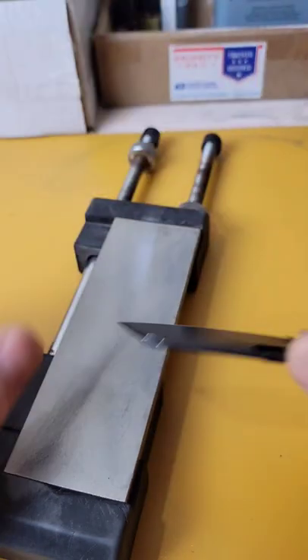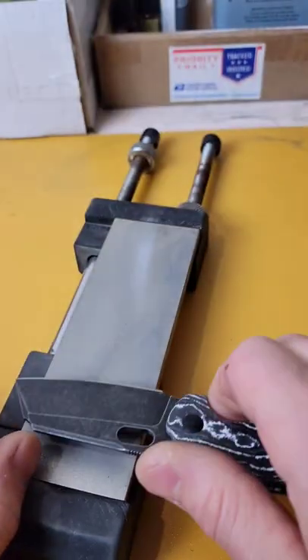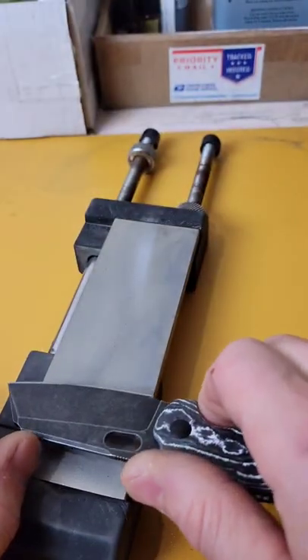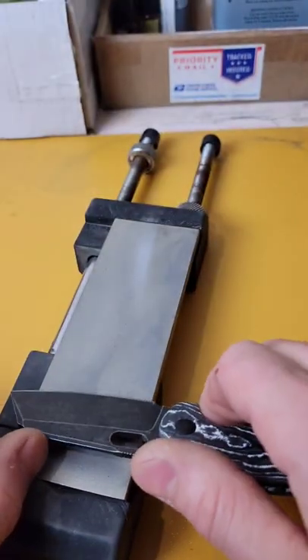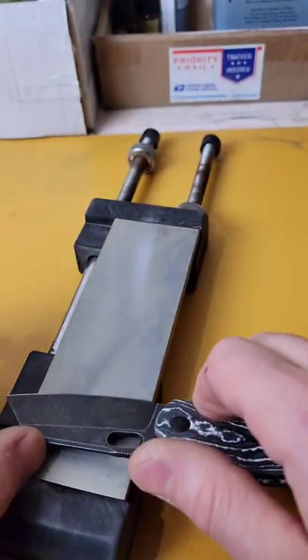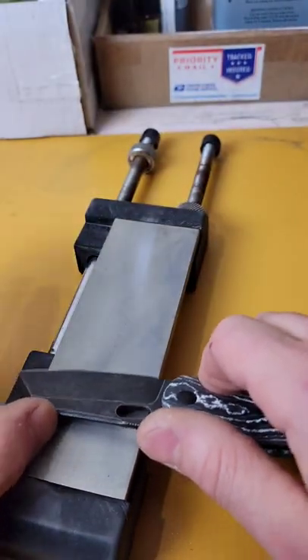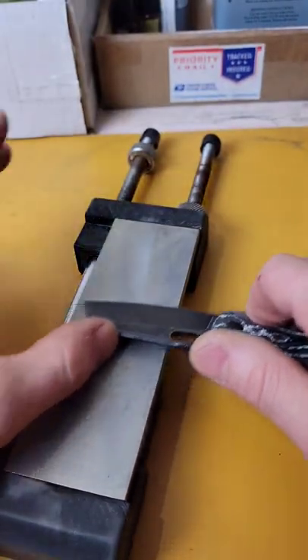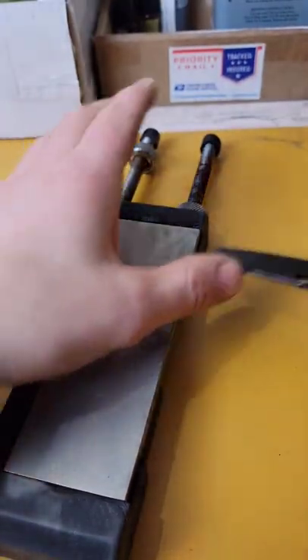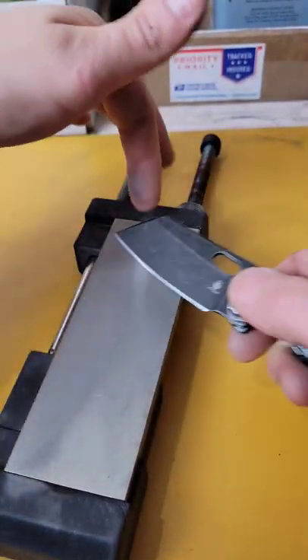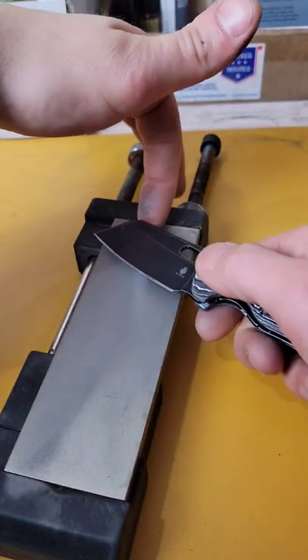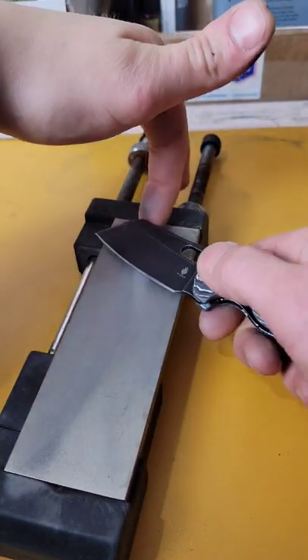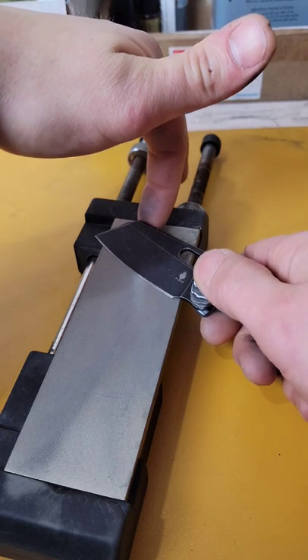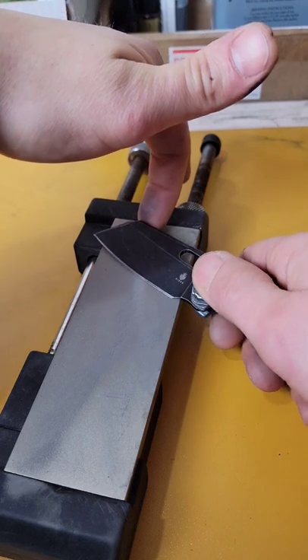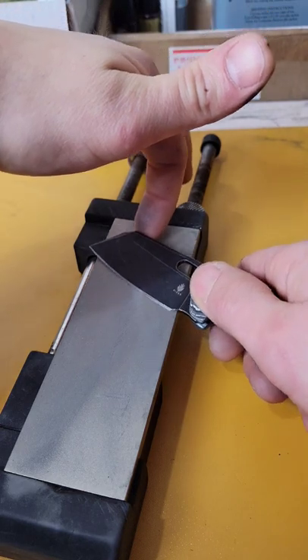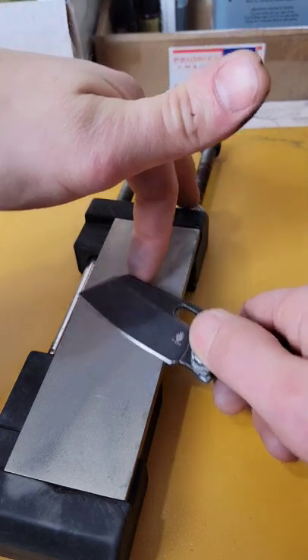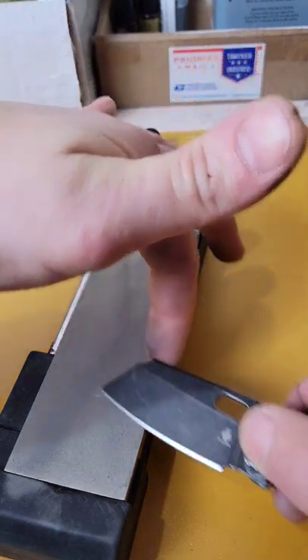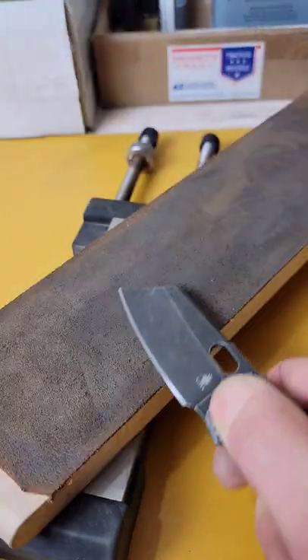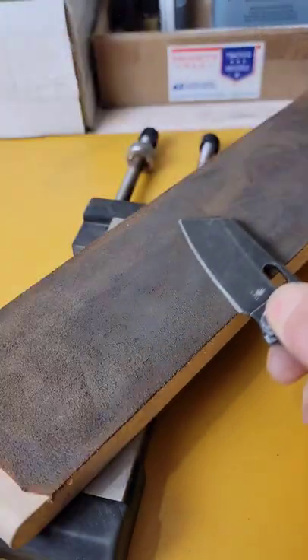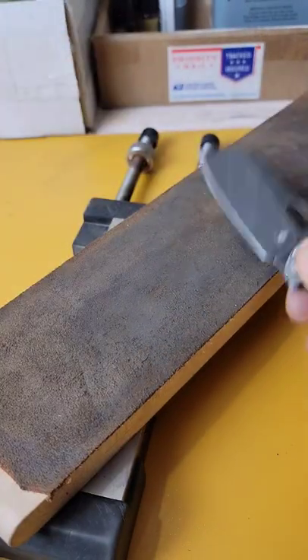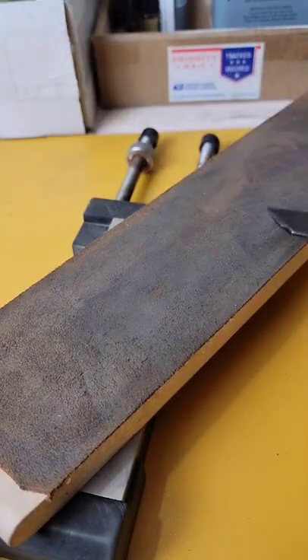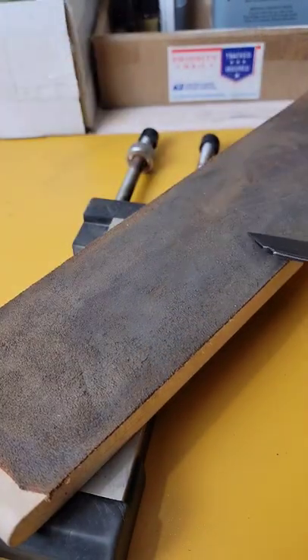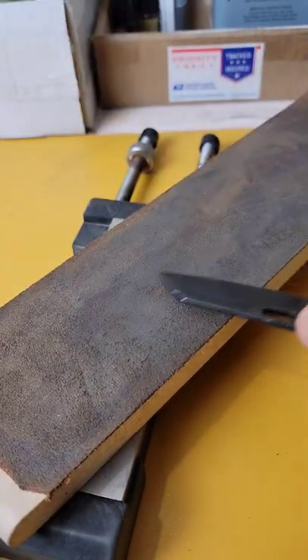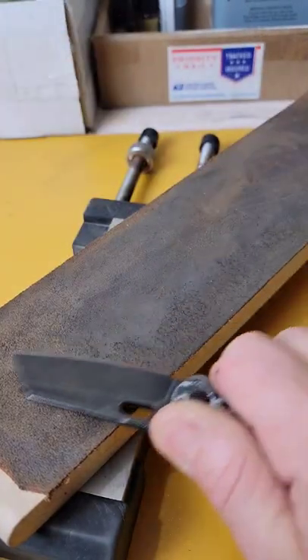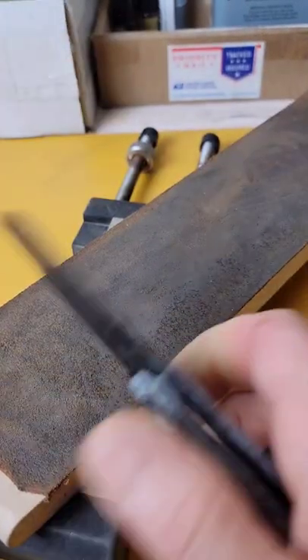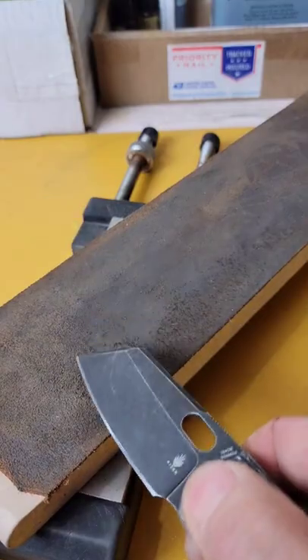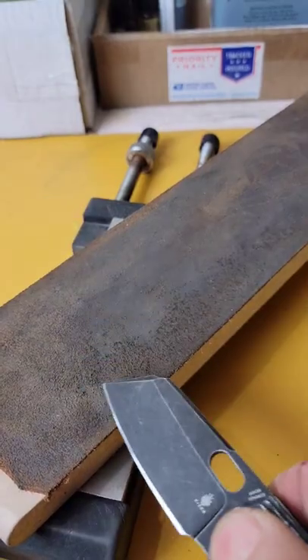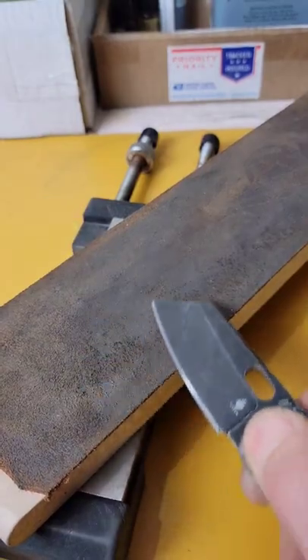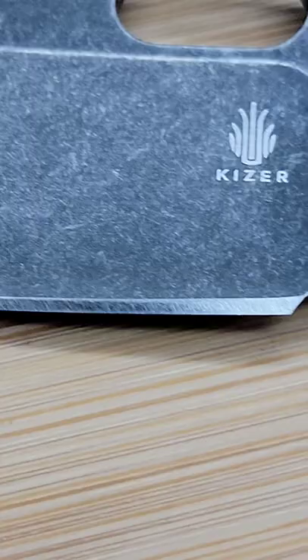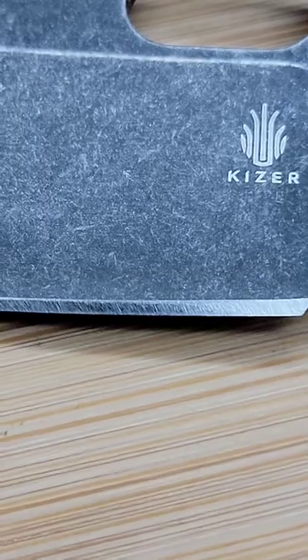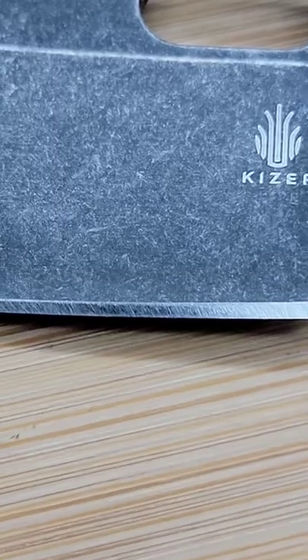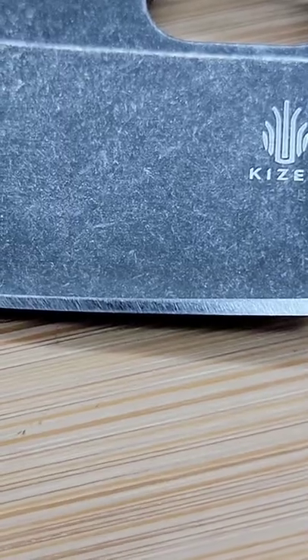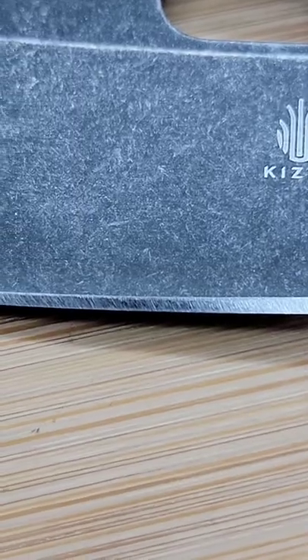I think 600 grit is the best finish for 154CM. It tends to not like a polished edge. And then I finished on six micron gunny juice on a strop. And here is the result.